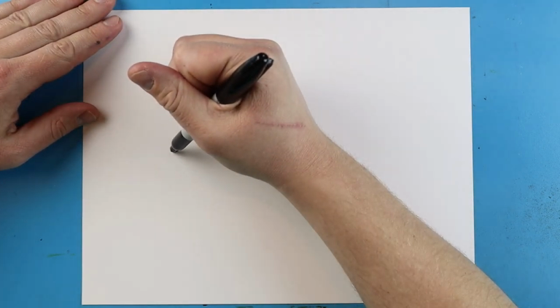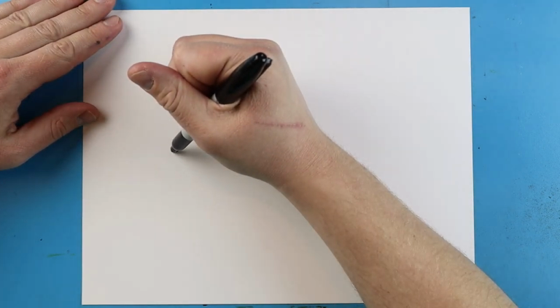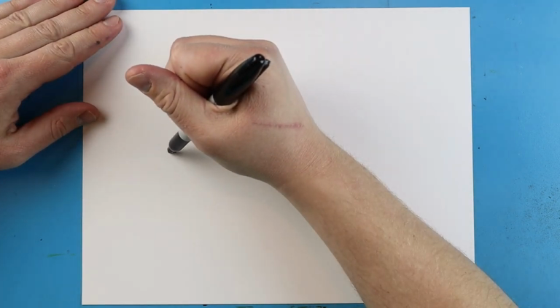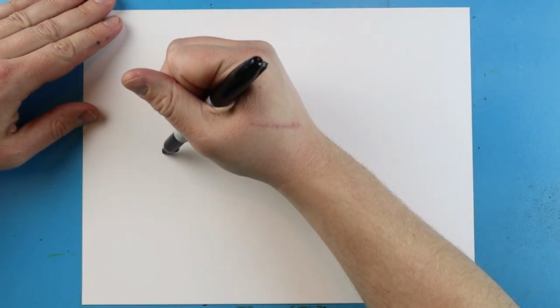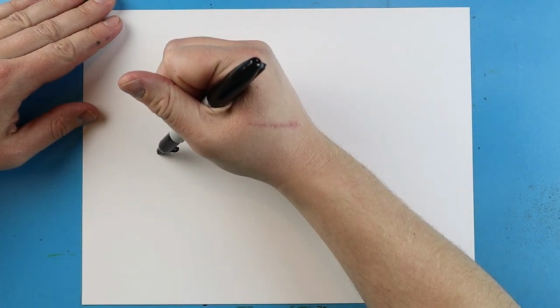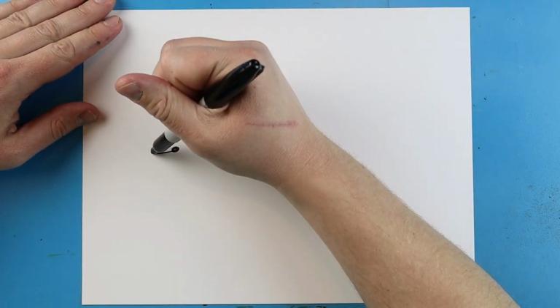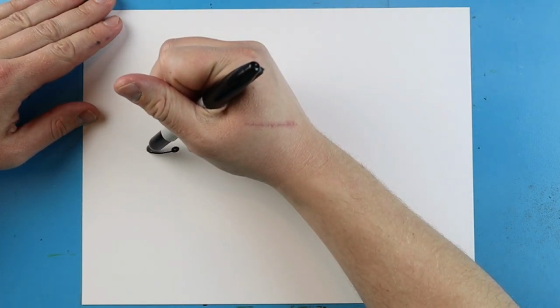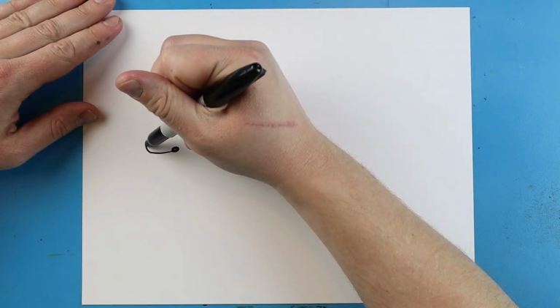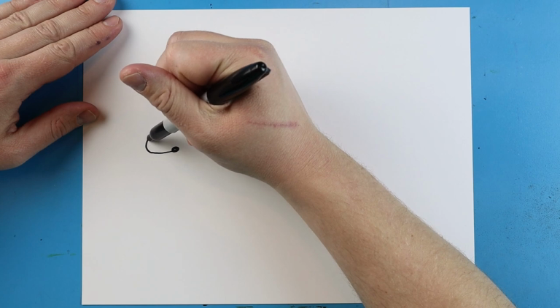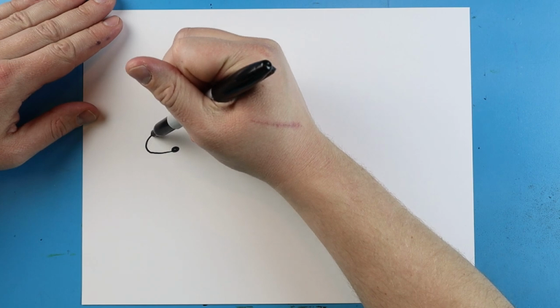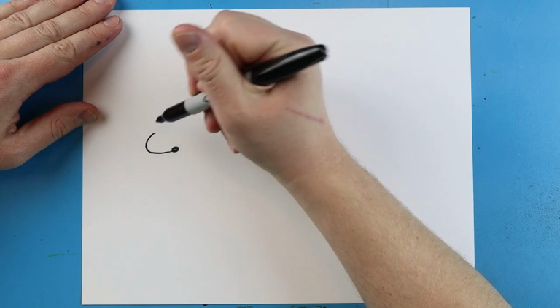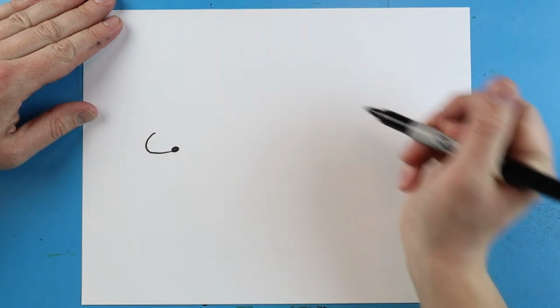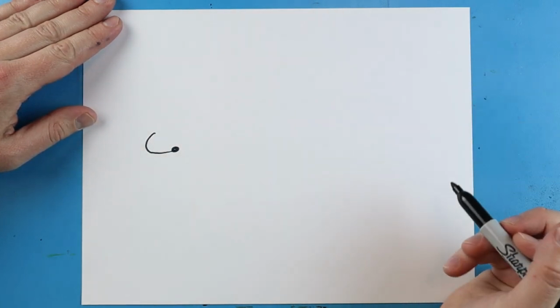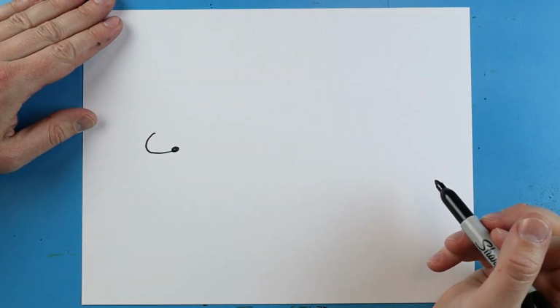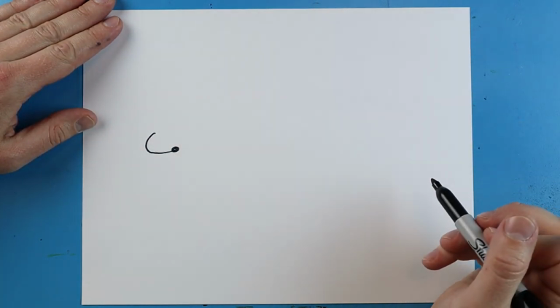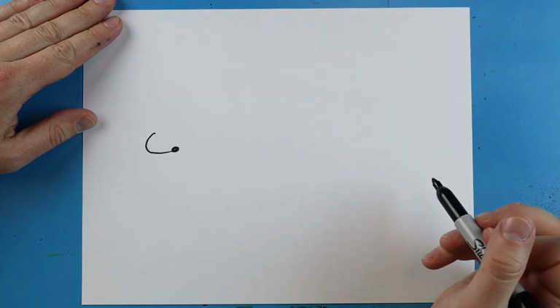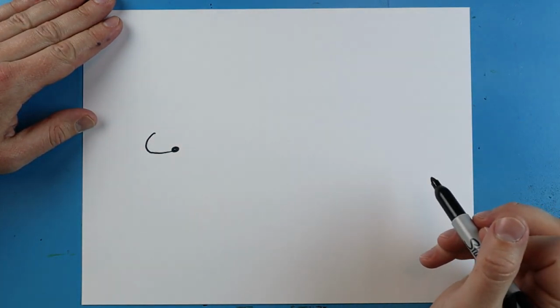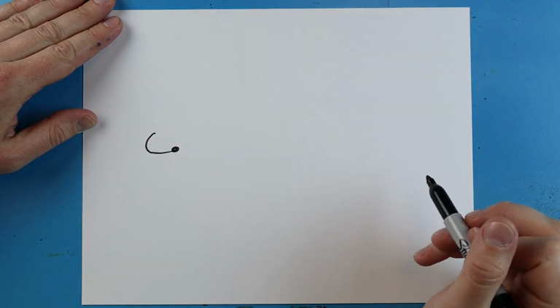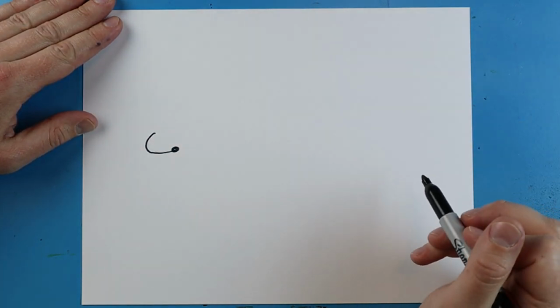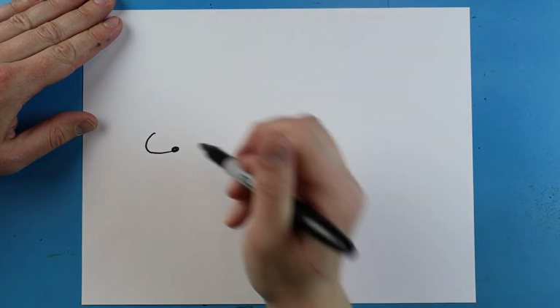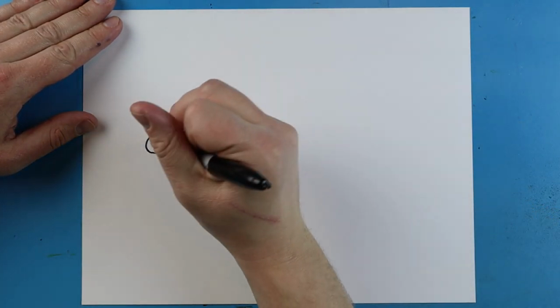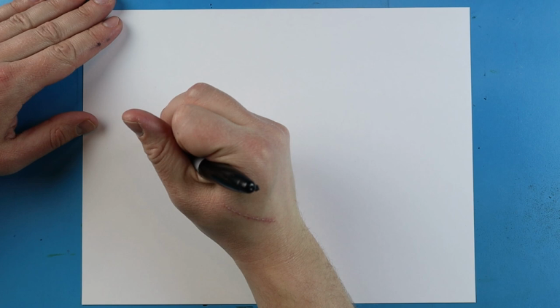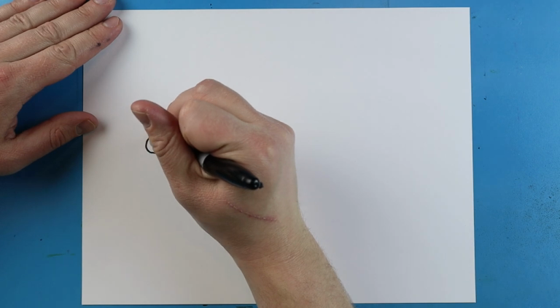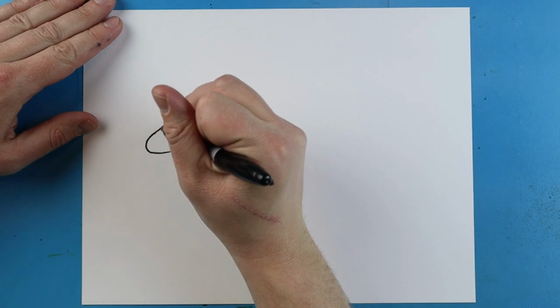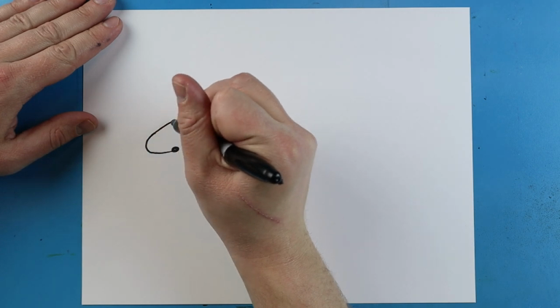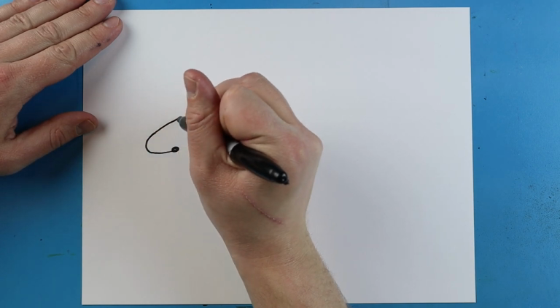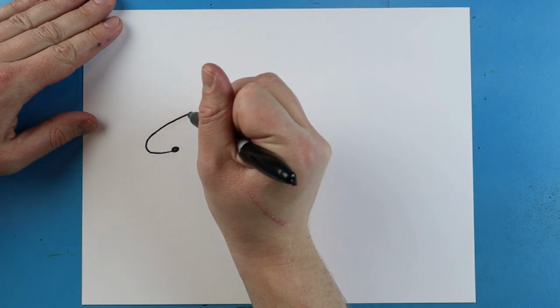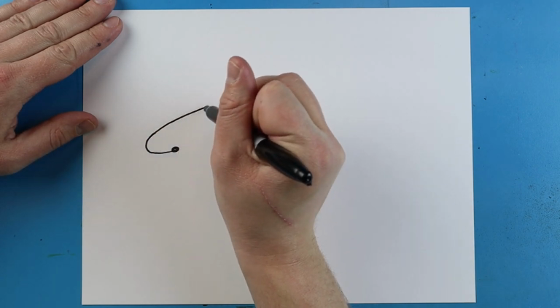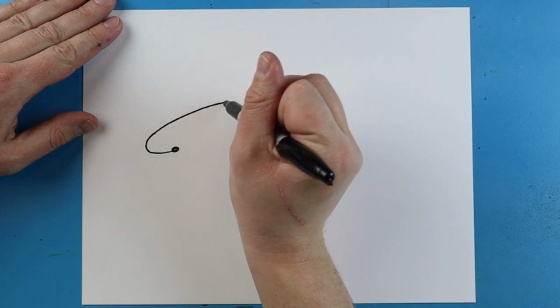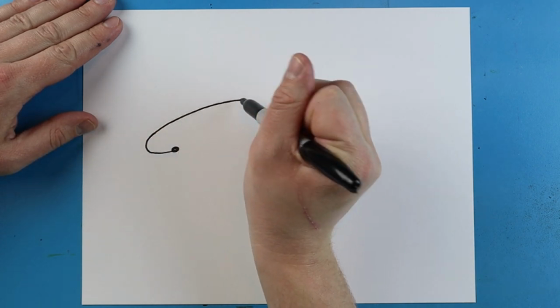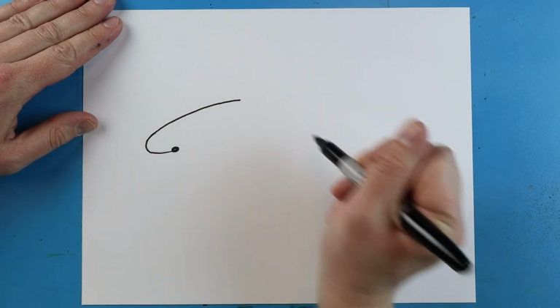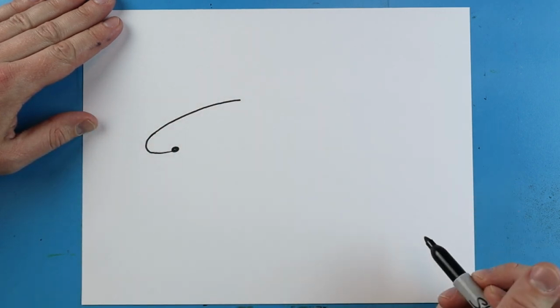Next, starting here, we're just going to make a little line that's going to go down and it's going to curve up. And then we want to bring this line up a little bit farther for the back.